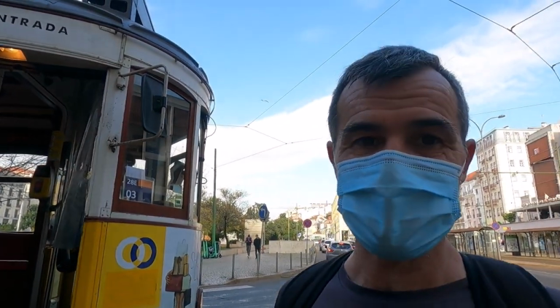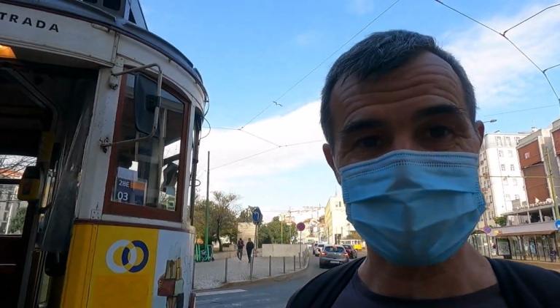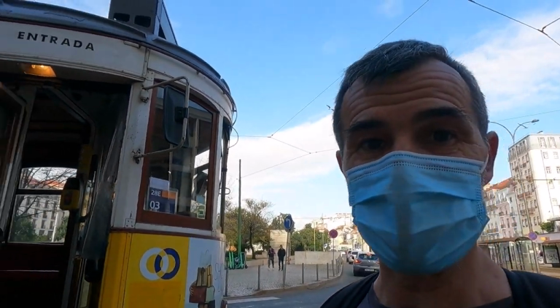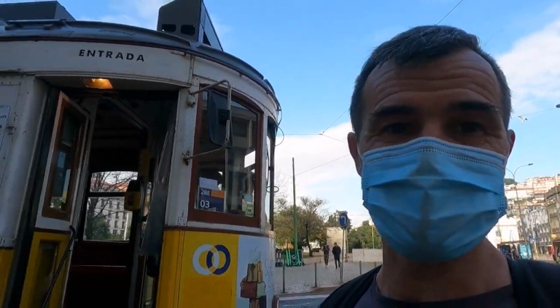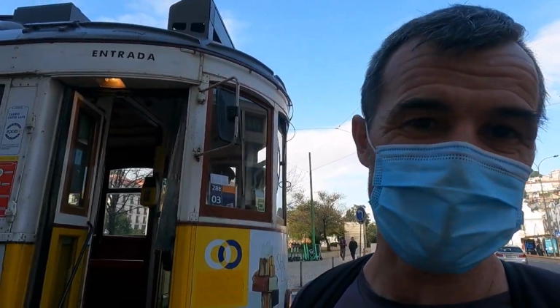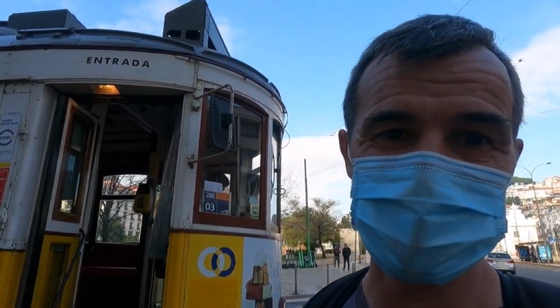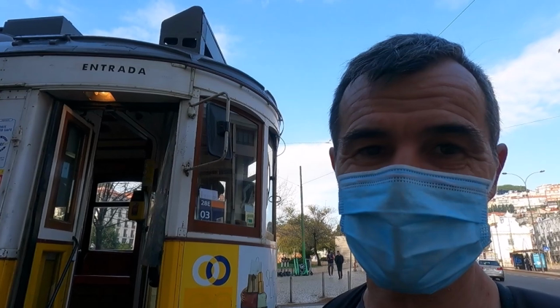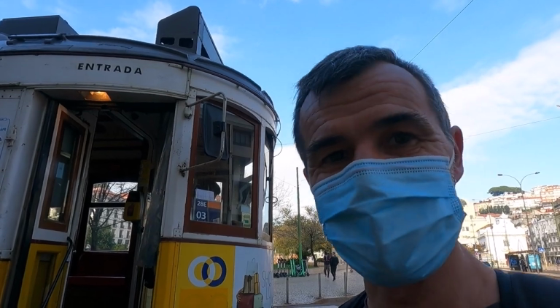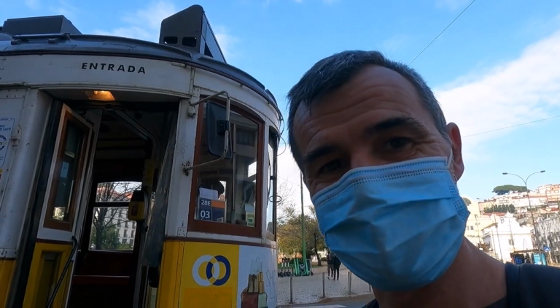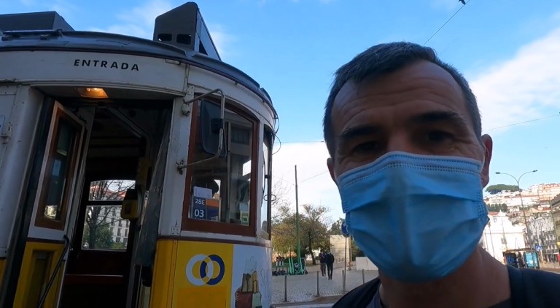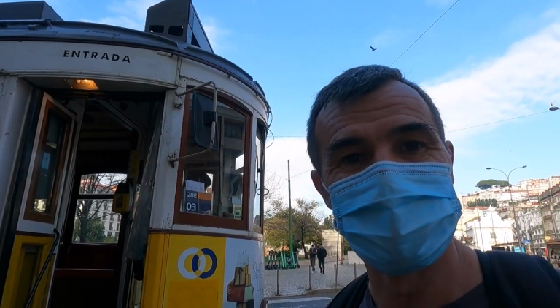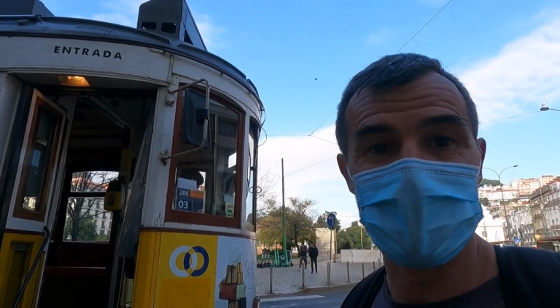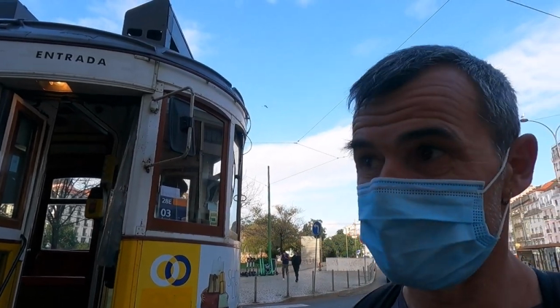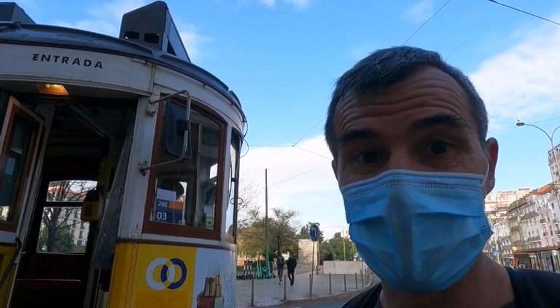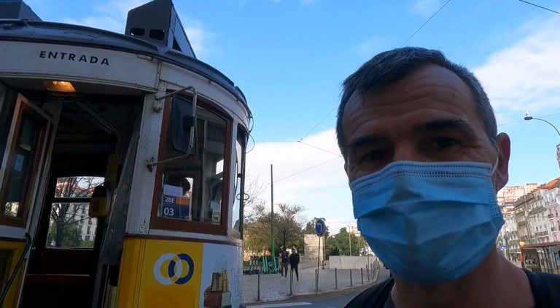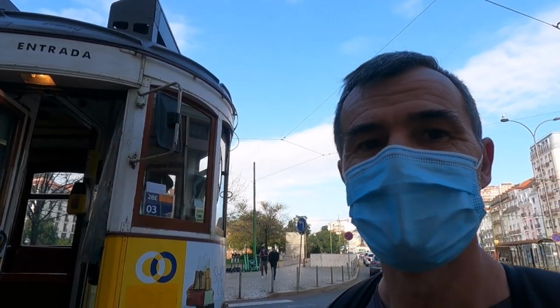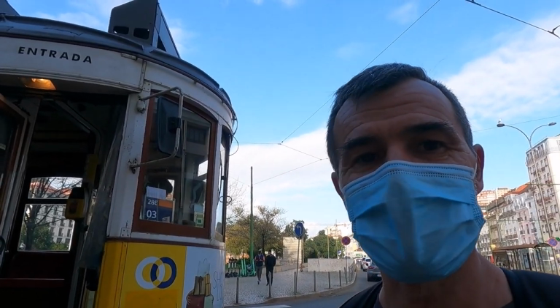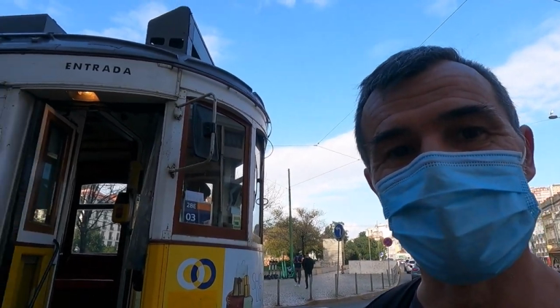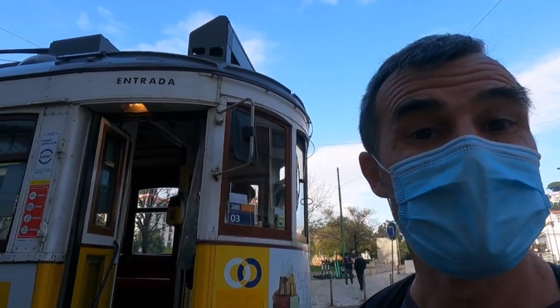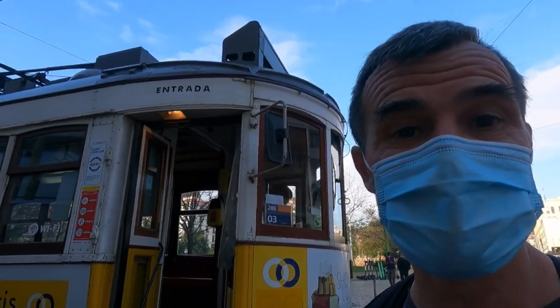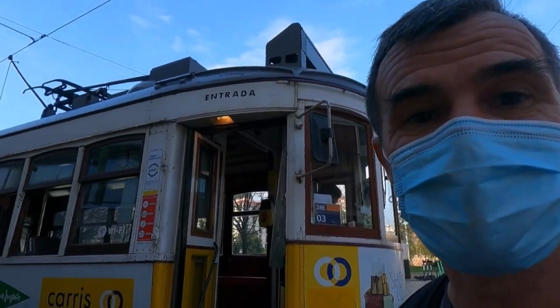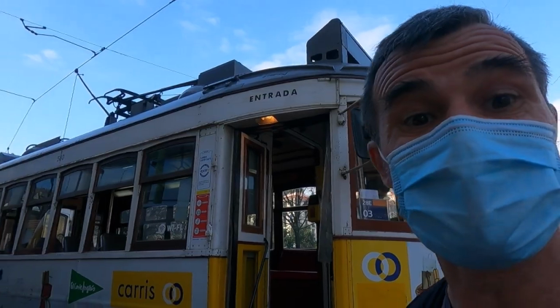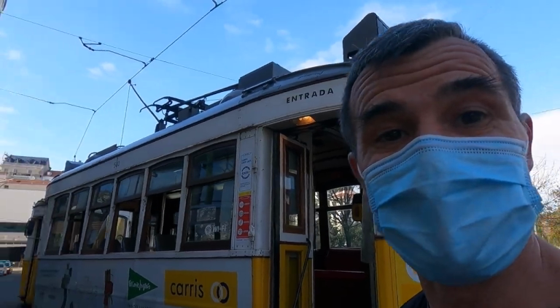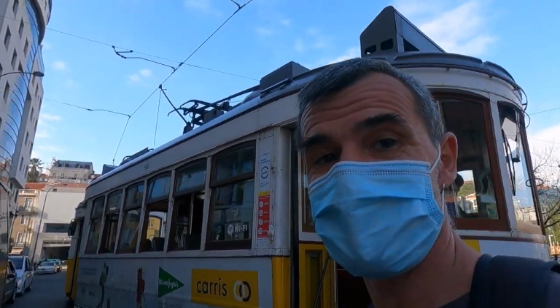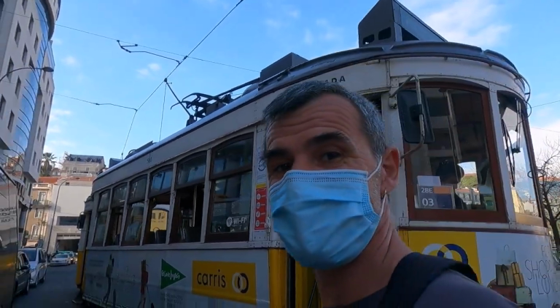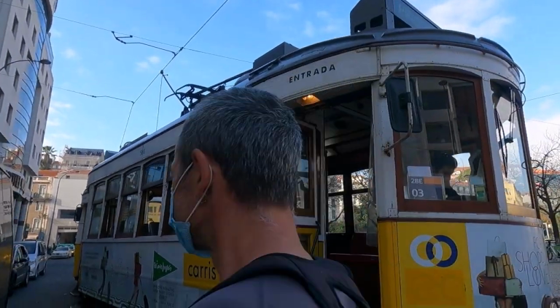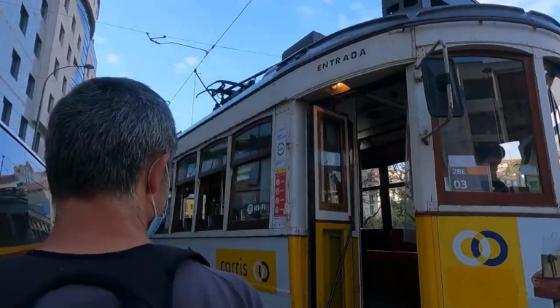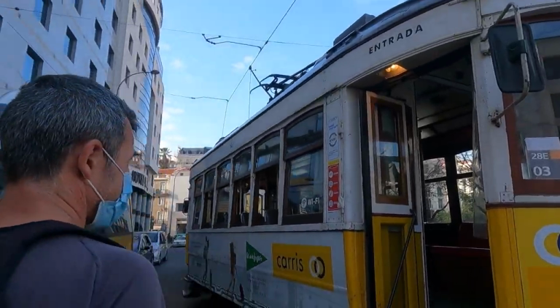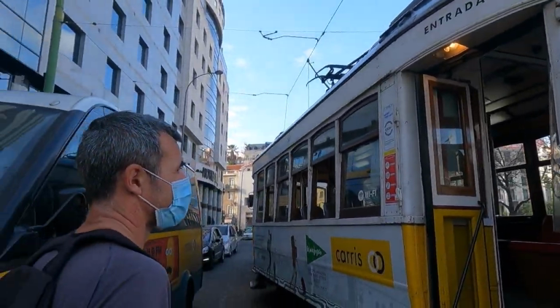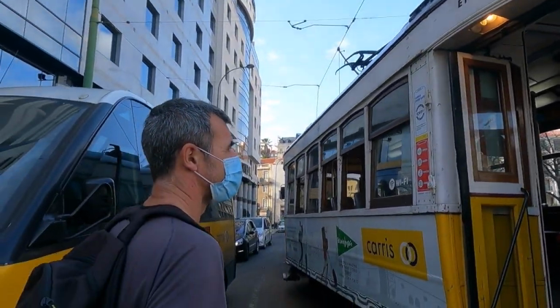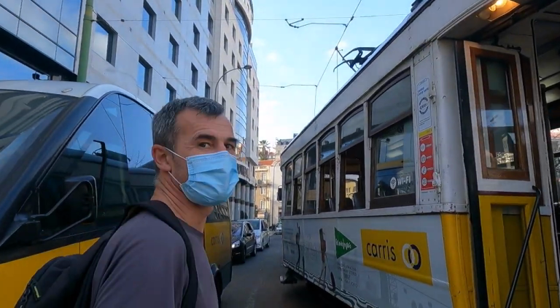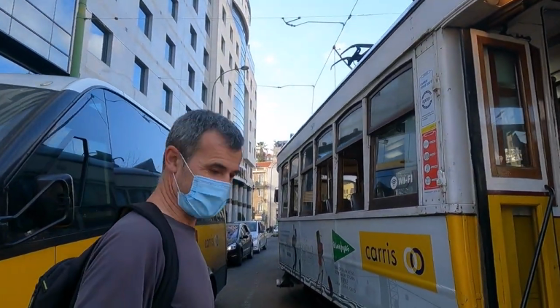Normally they say the trams are absolutely packed and you've got to watch out for pickpockets because it's just a bit crammed. But at the moment I think we've got it to ourselves.